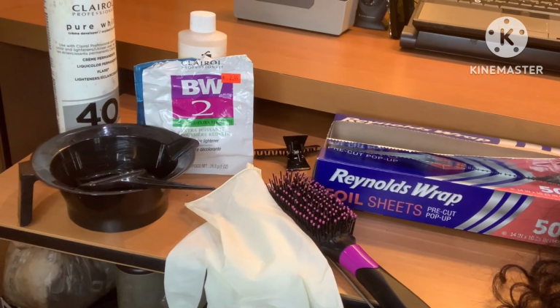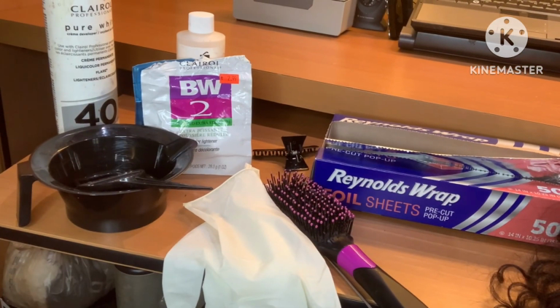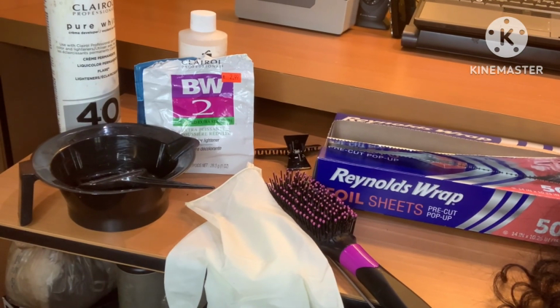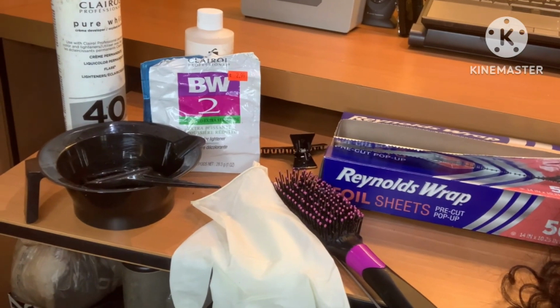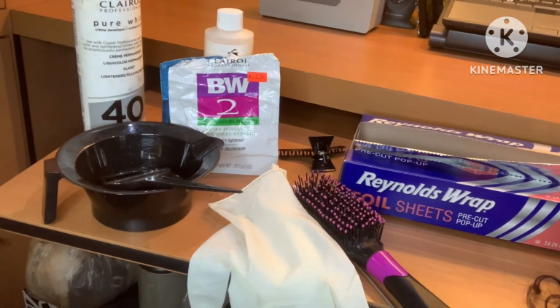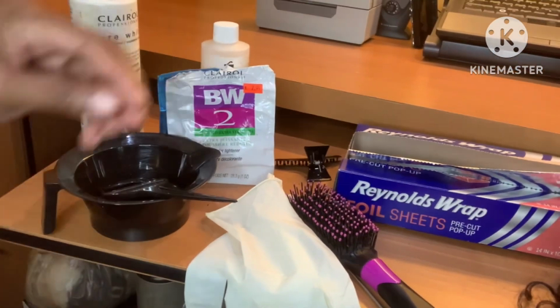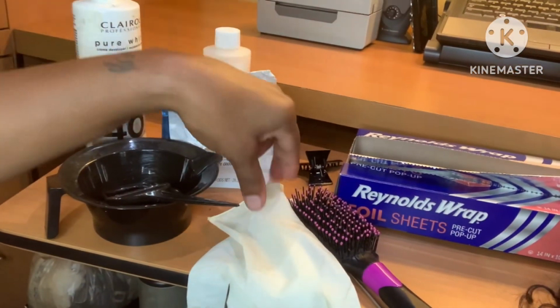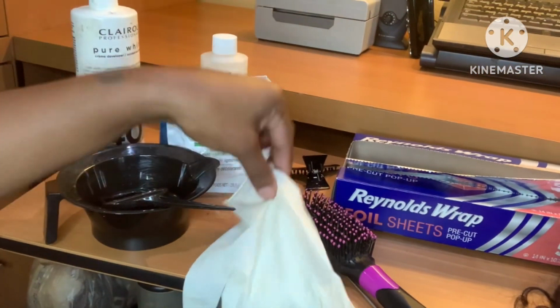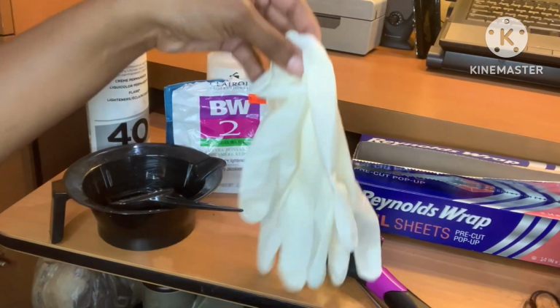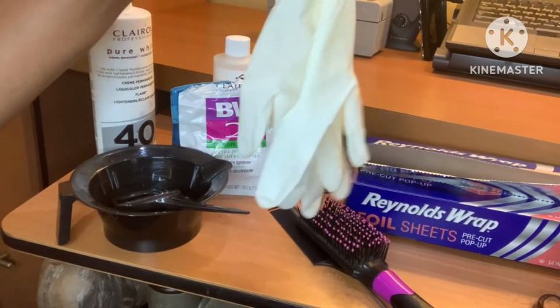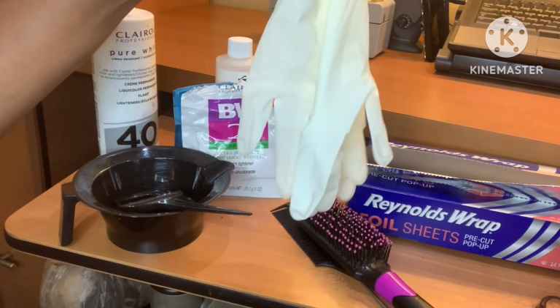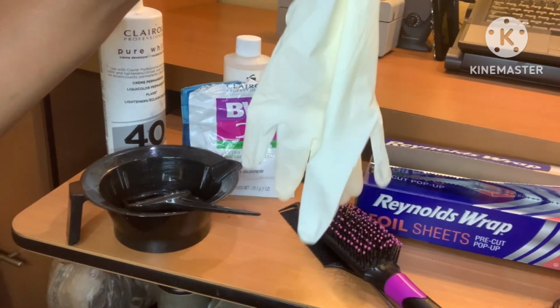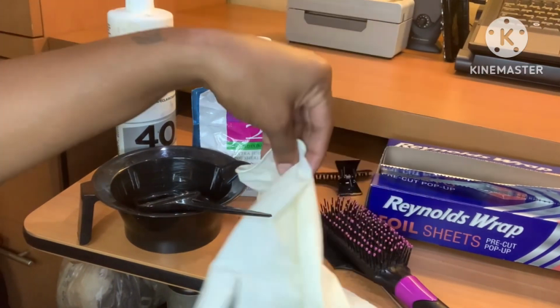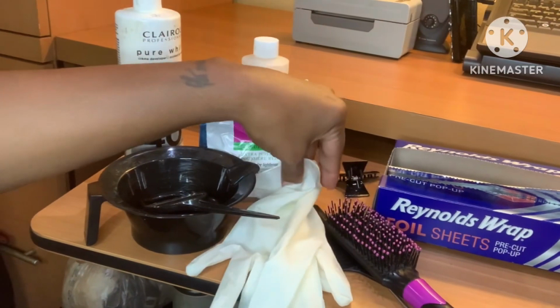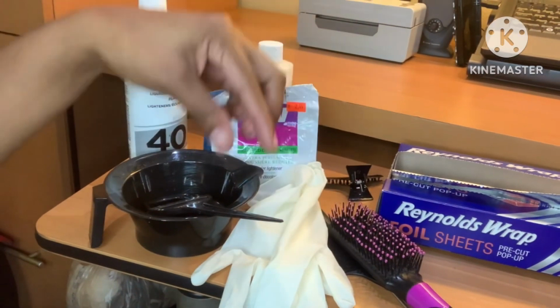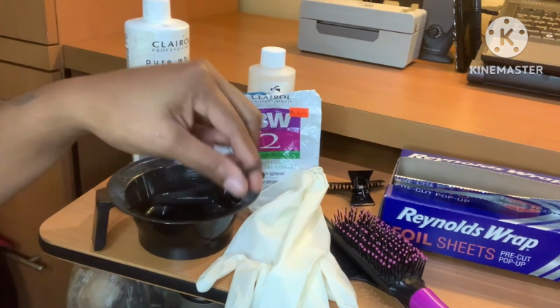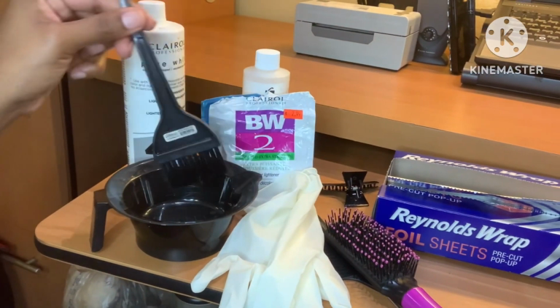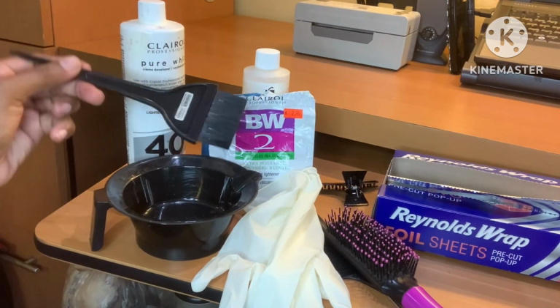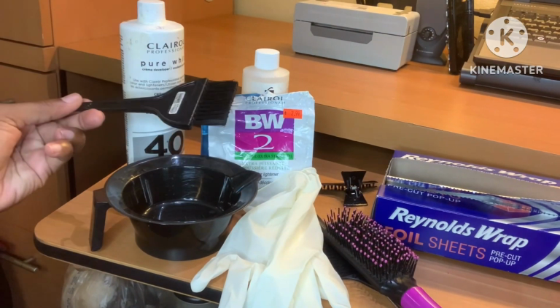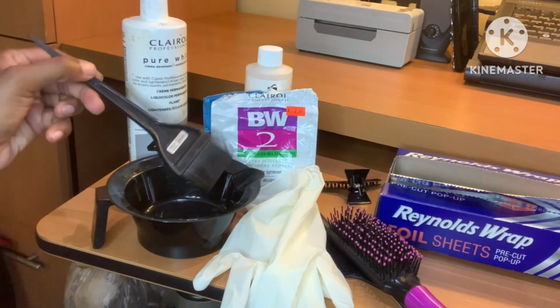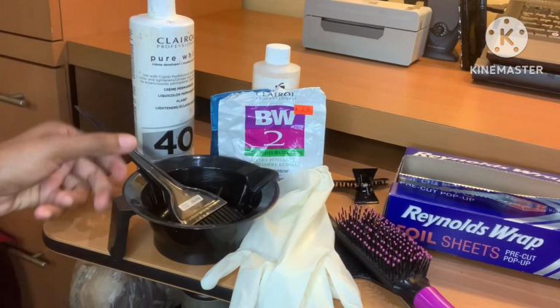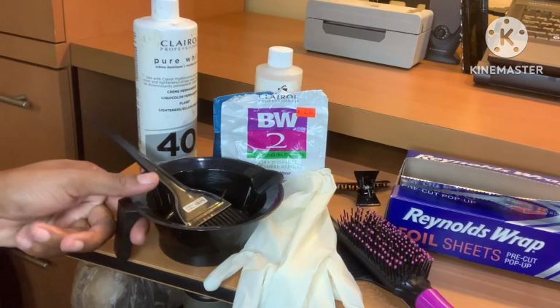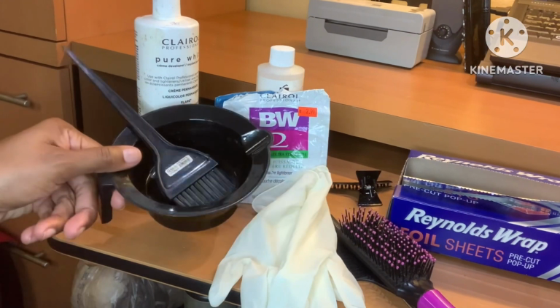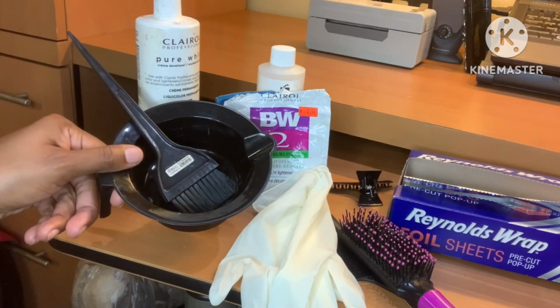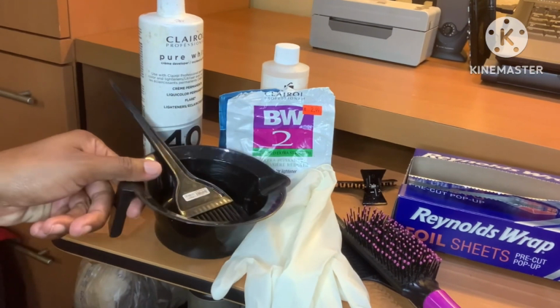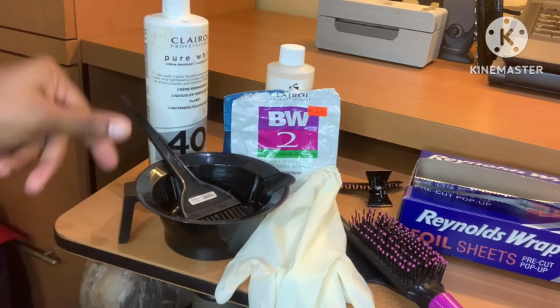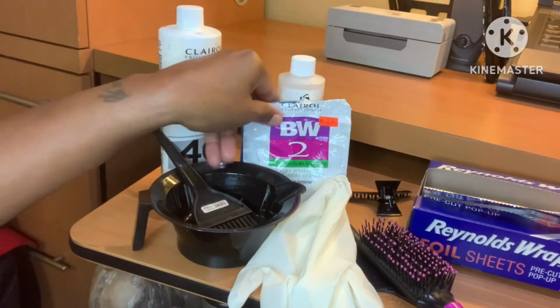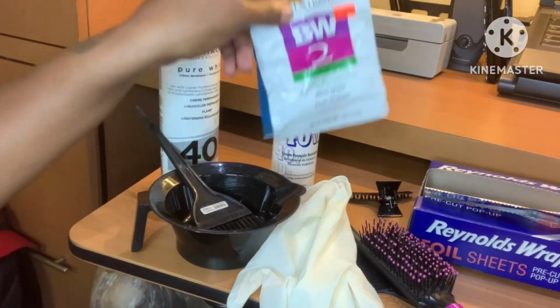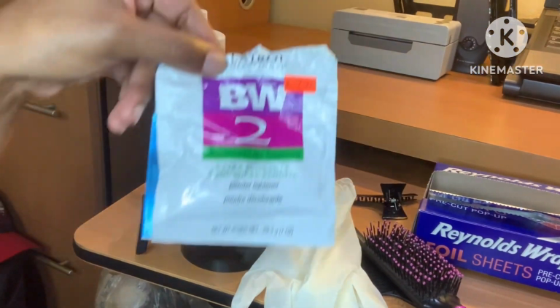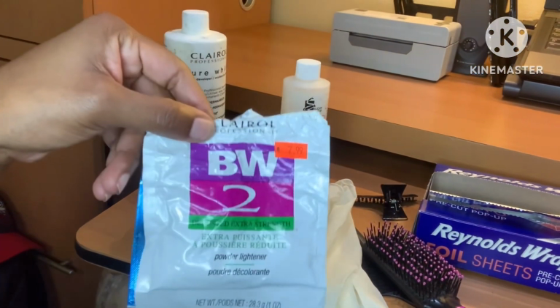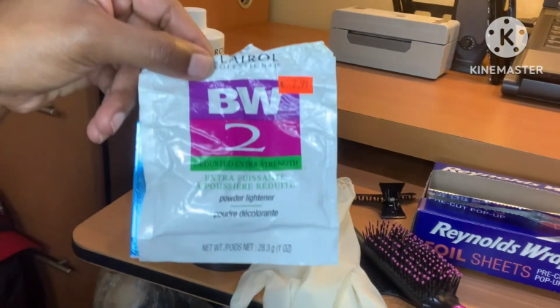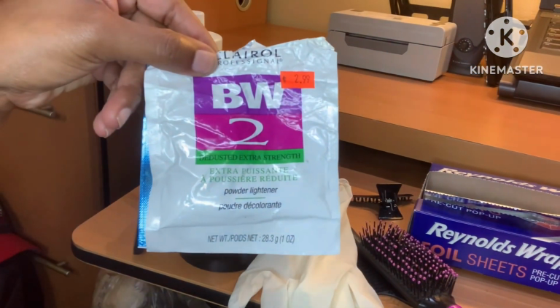Hey y'all, hey and welcome back to my channel. I am your girl Mina Slay Best Friend. As you can see by the title of this video, I am going to be showing you how to create the skunk stripe with the little highlights framing my face.